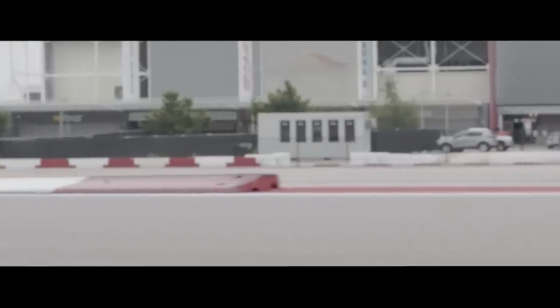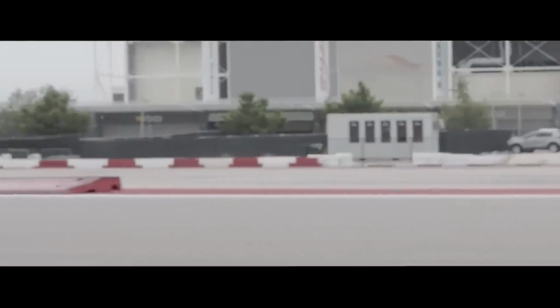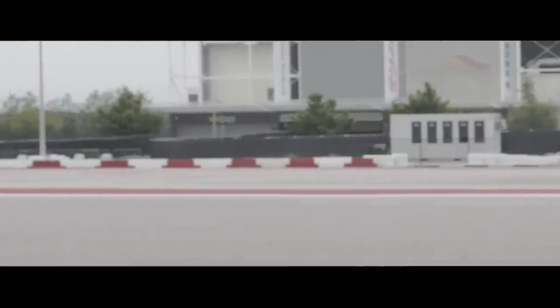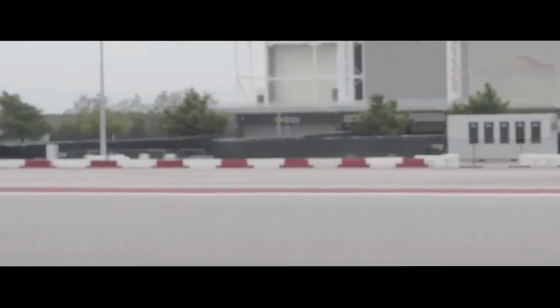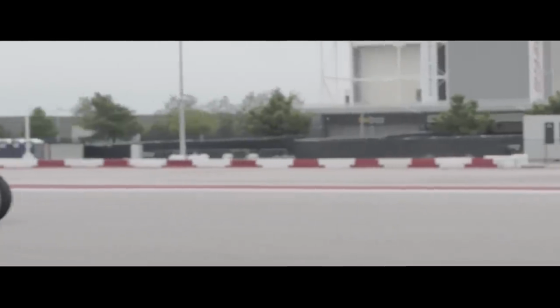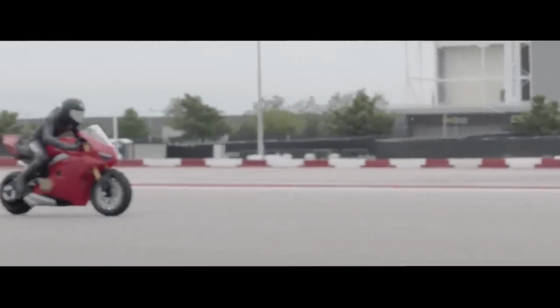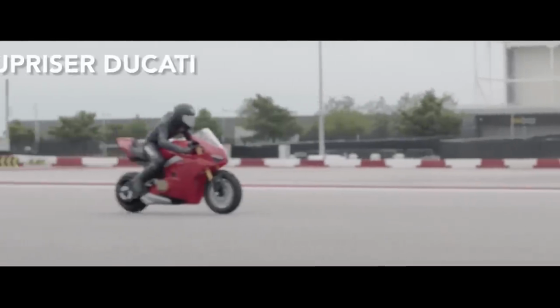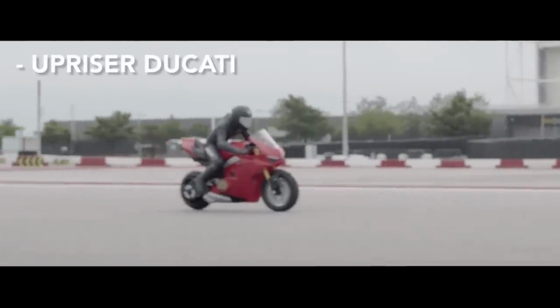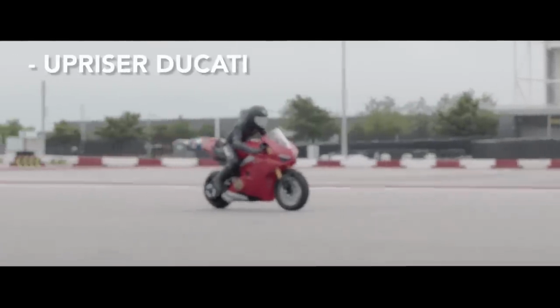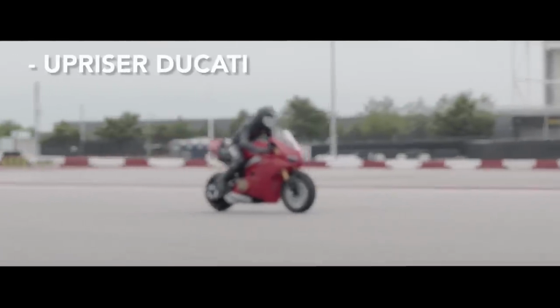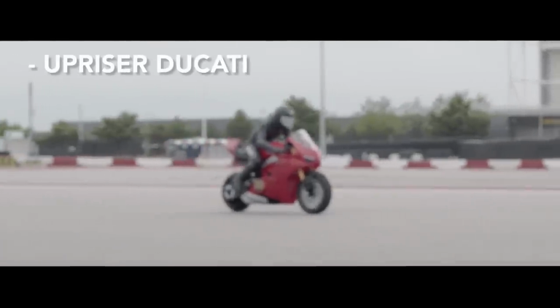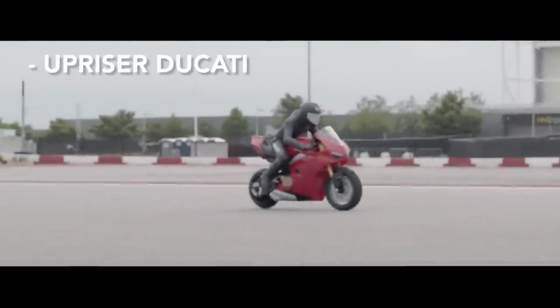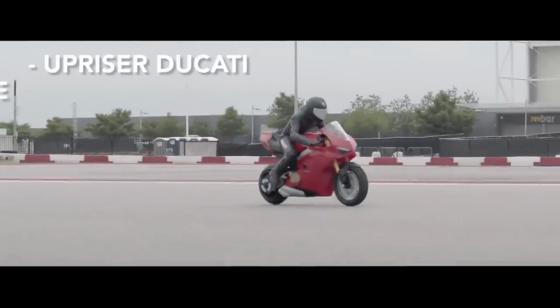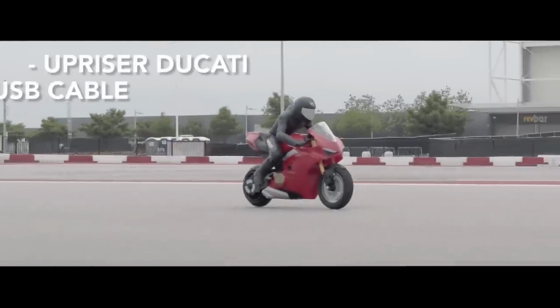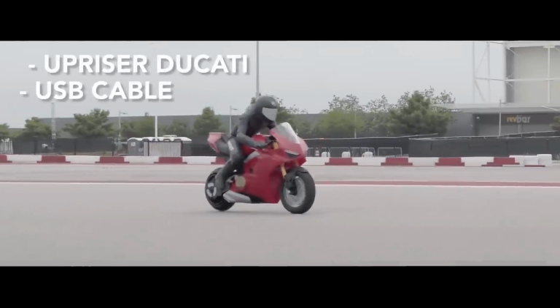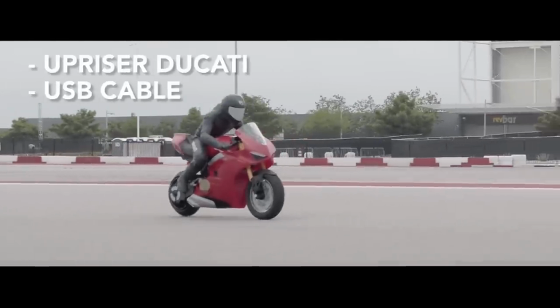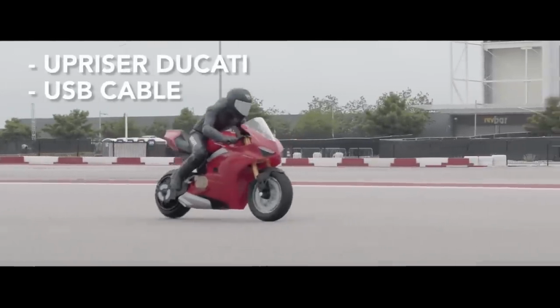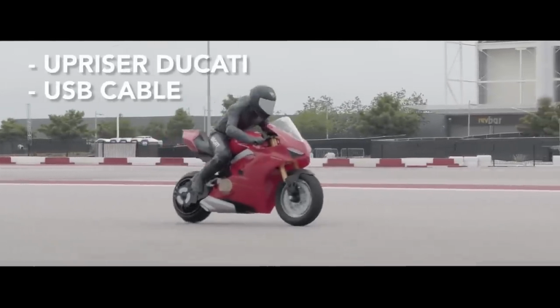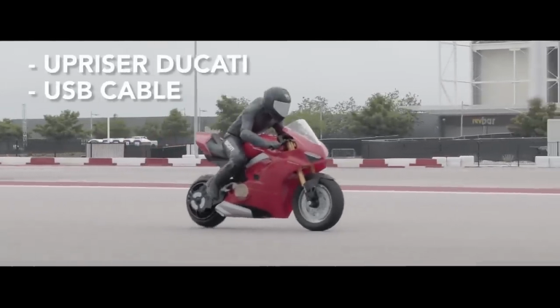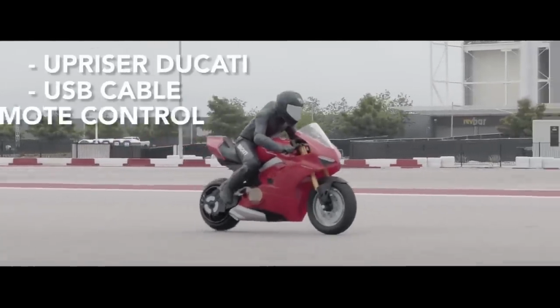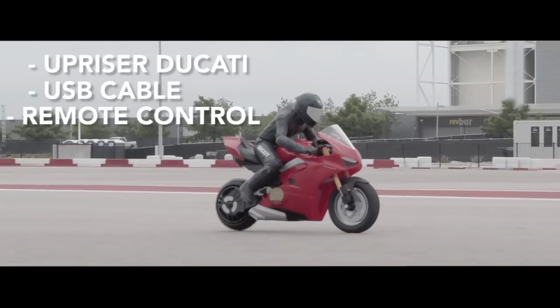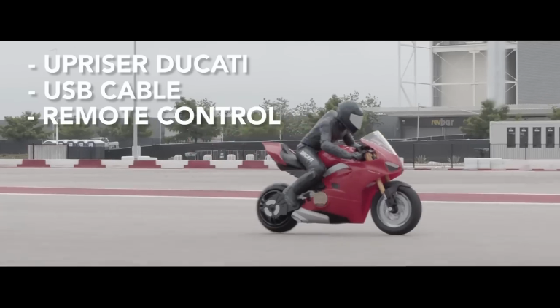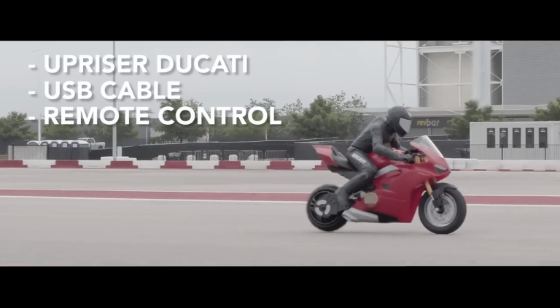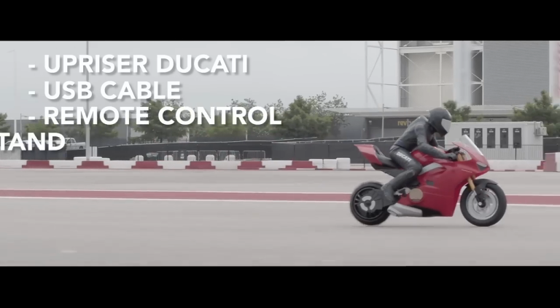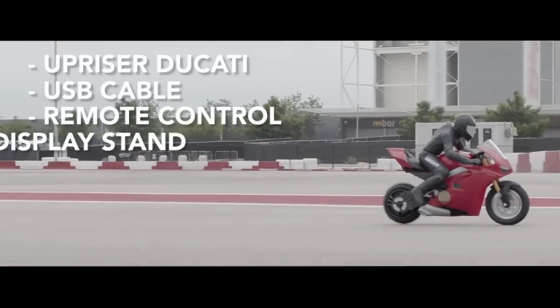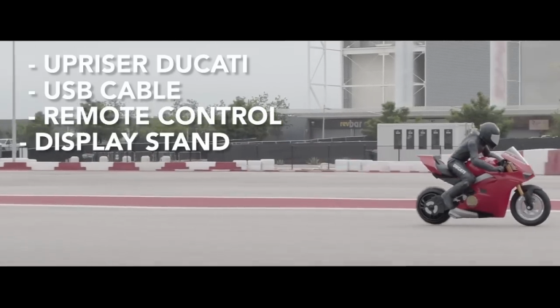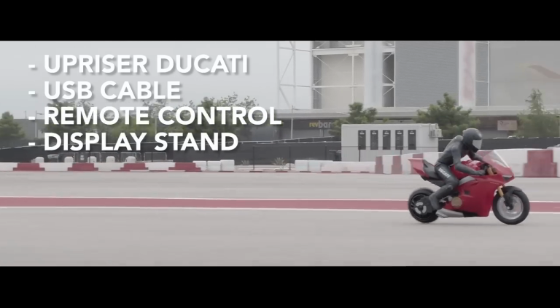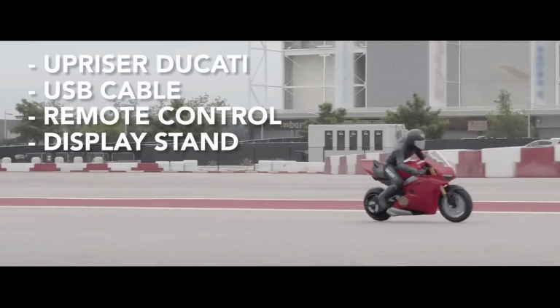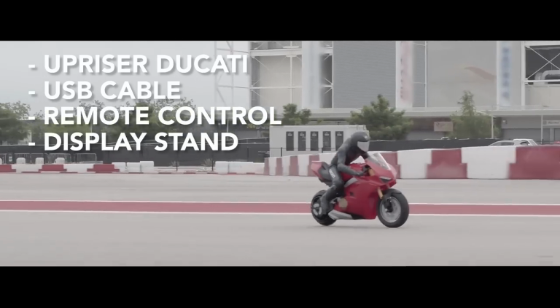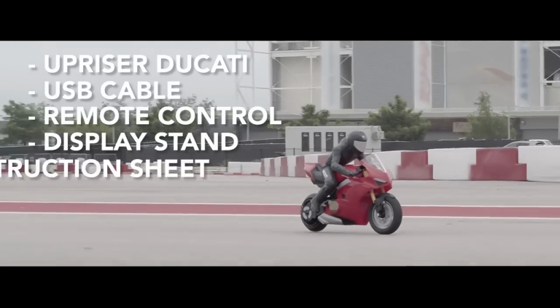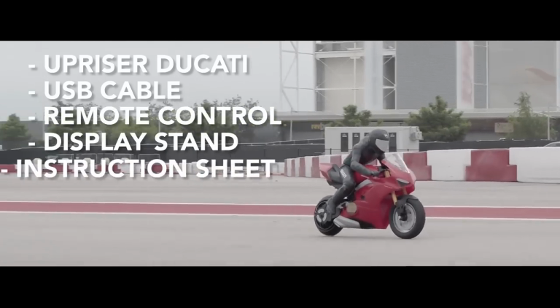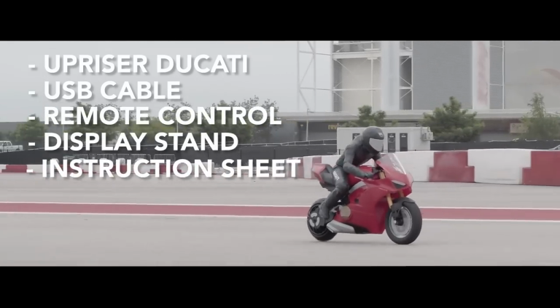Inside the package you'll find one Upriser, one USB charging cable, one remote control, one display stand, and one instruction sheet.